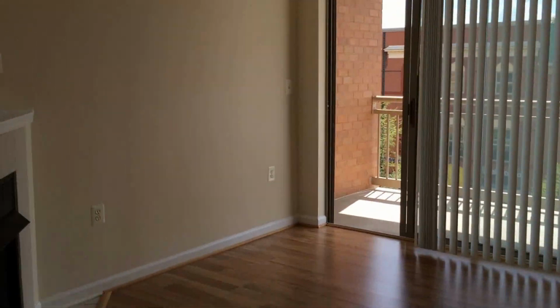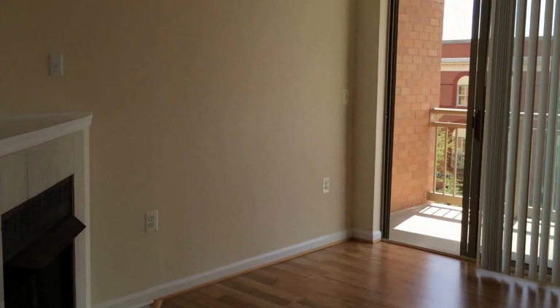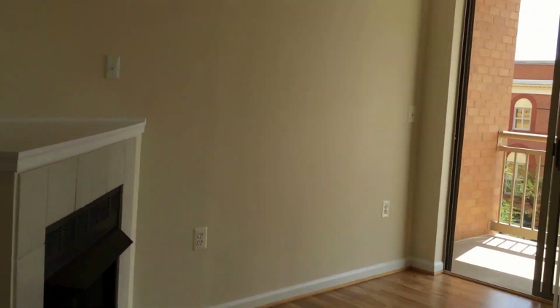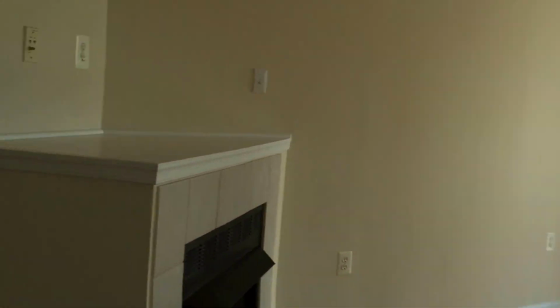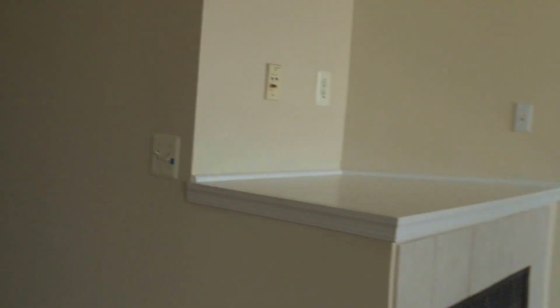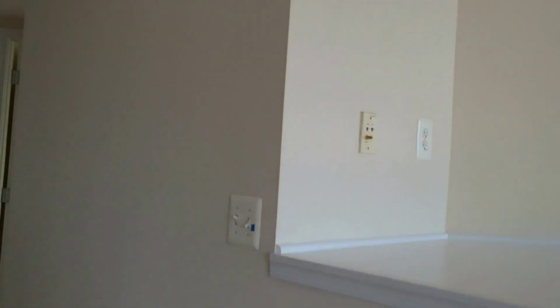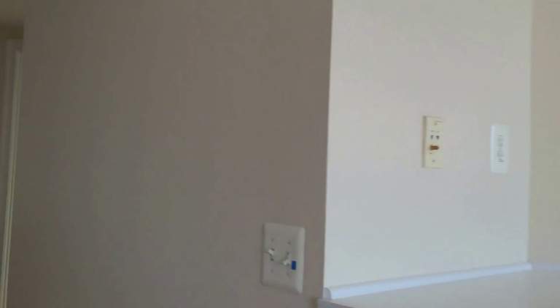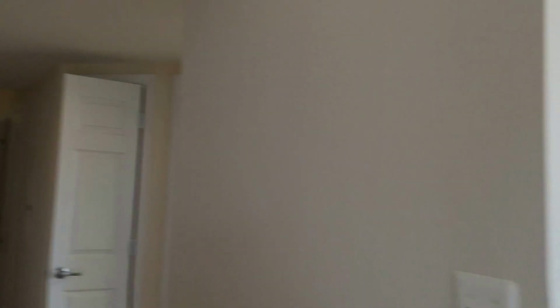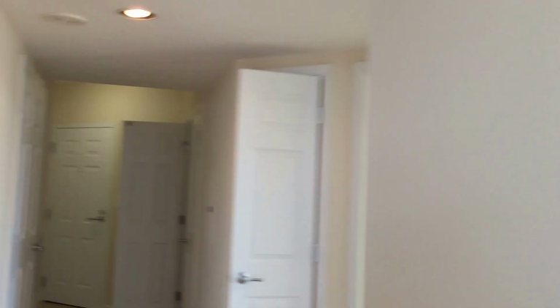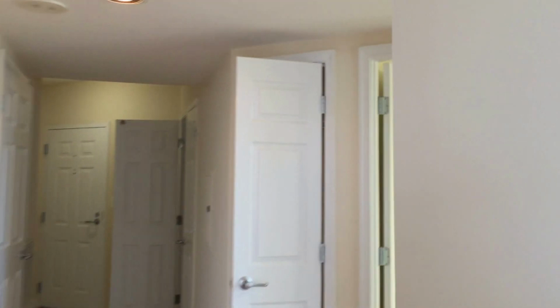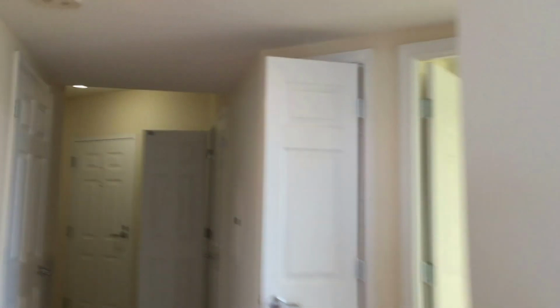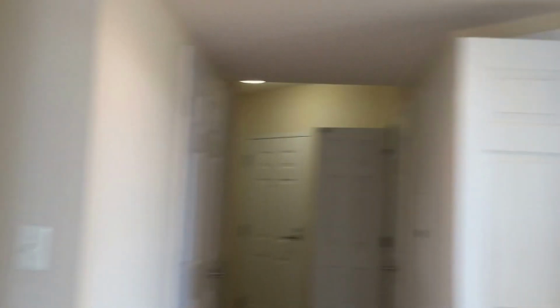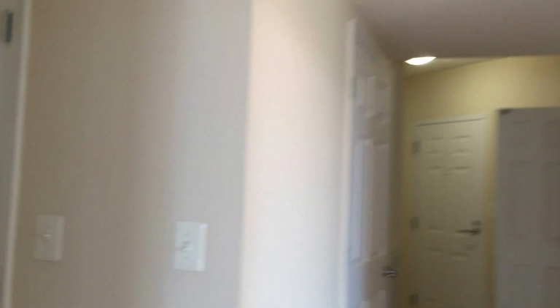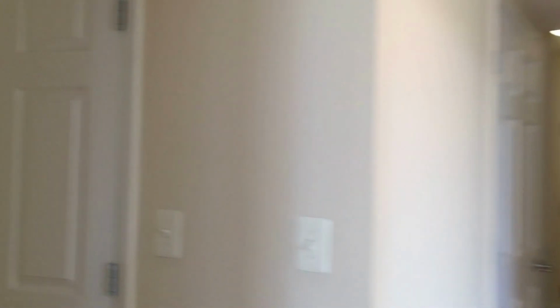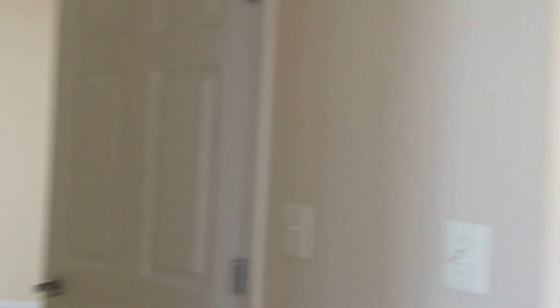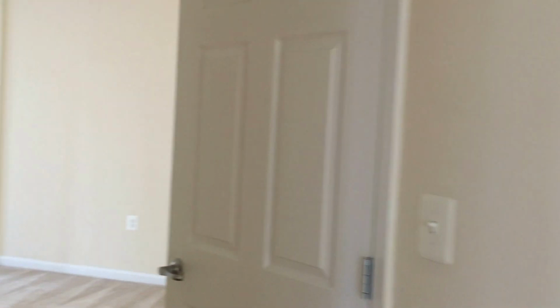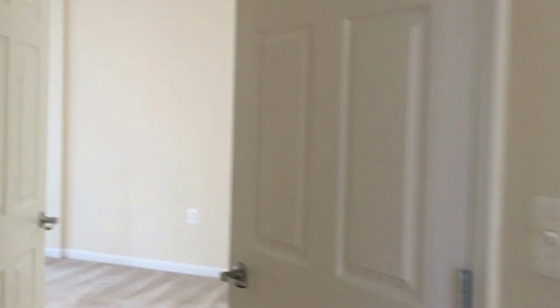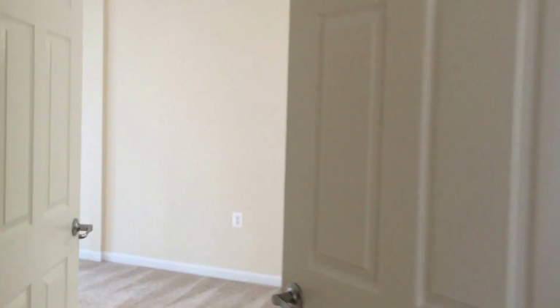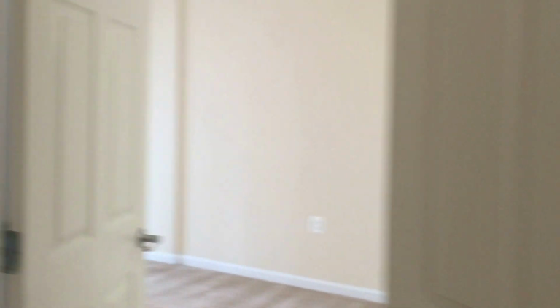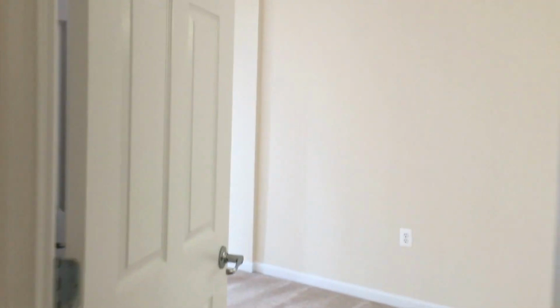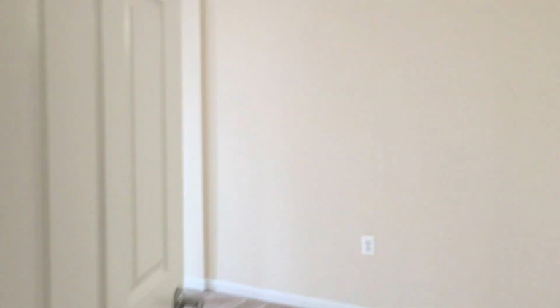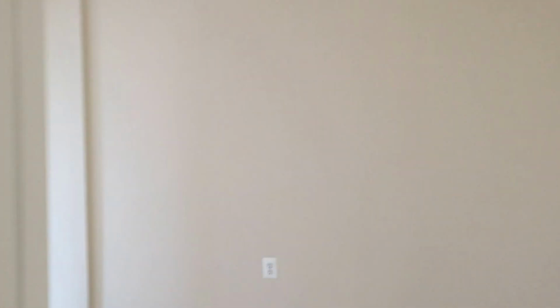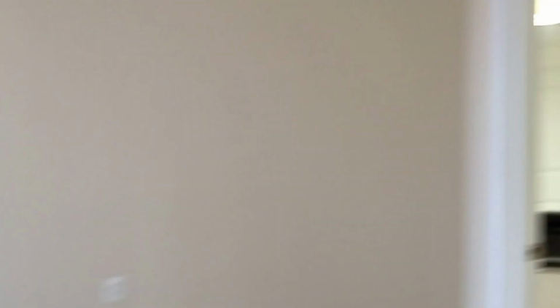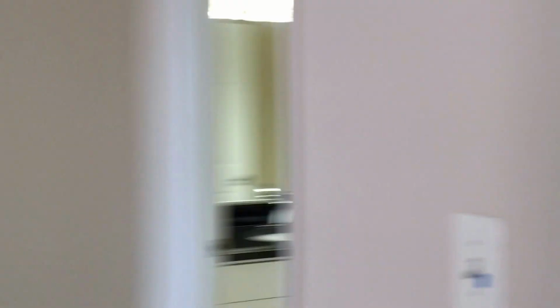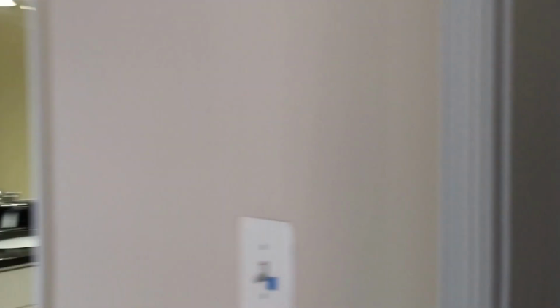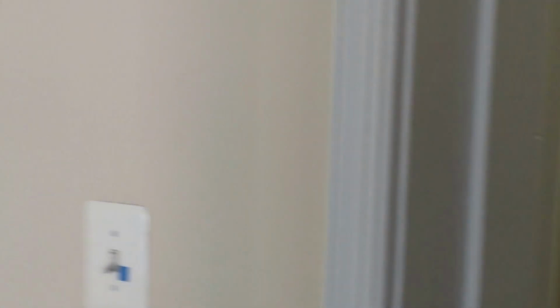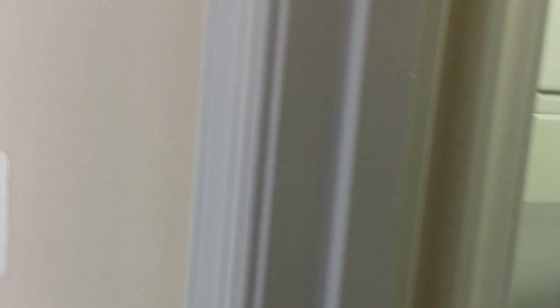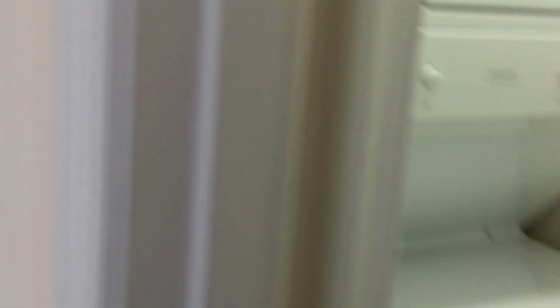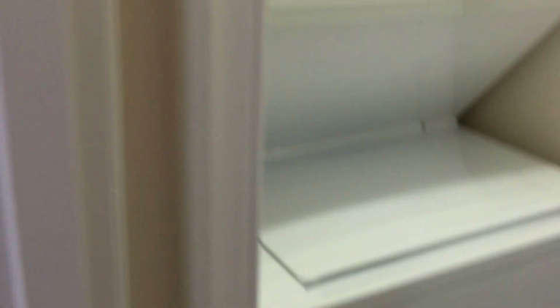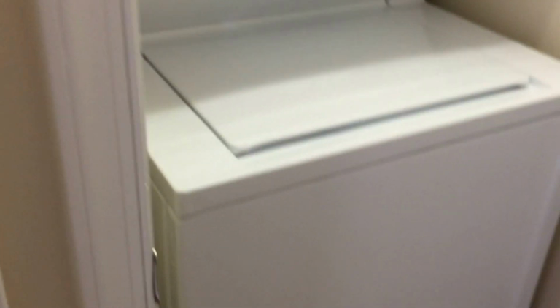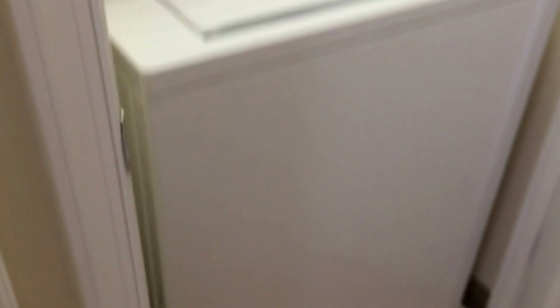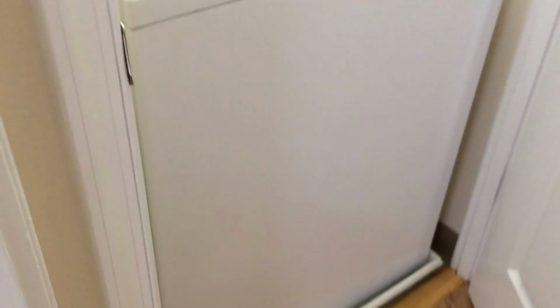Let's go ahead on over to the master. But first, we'll go ahead and take a look at the washer and dryer right here, right in front of the master bedroom.